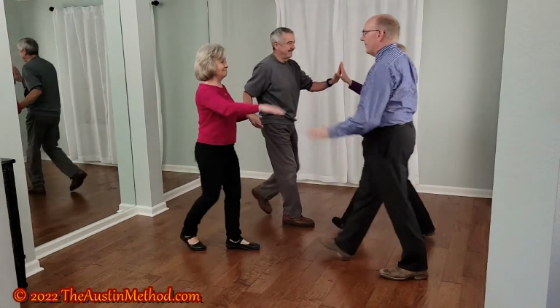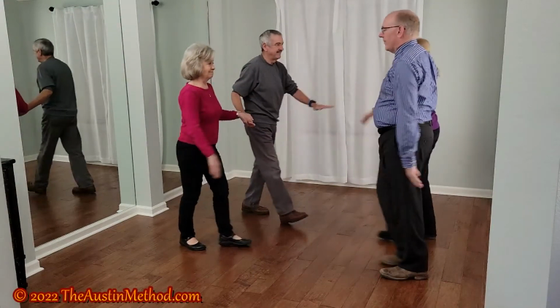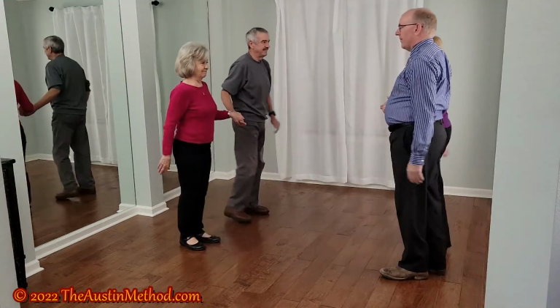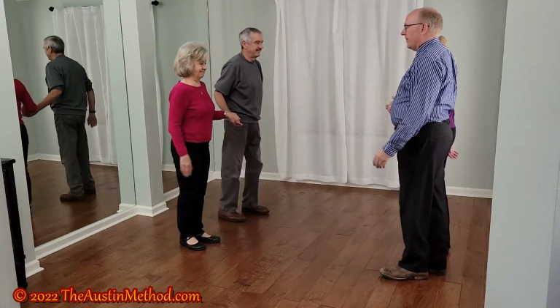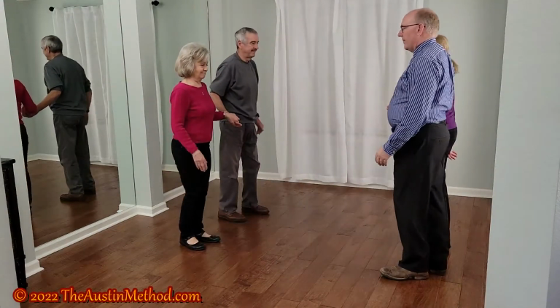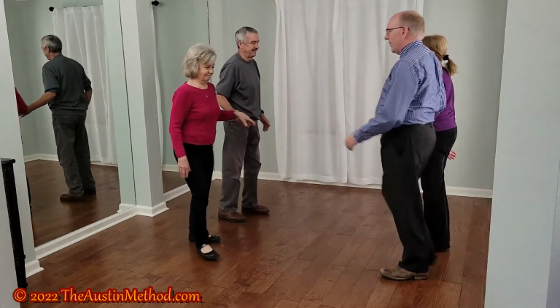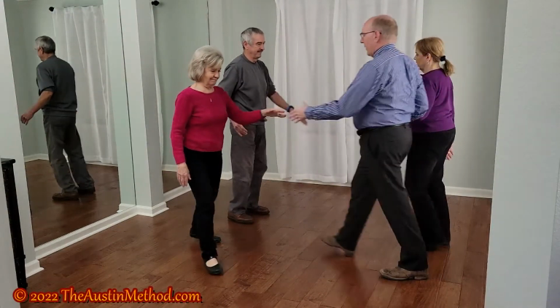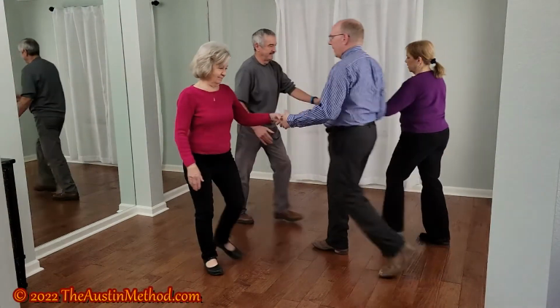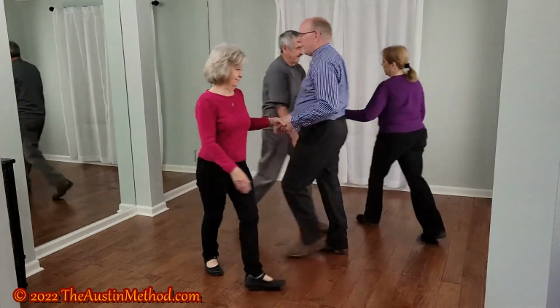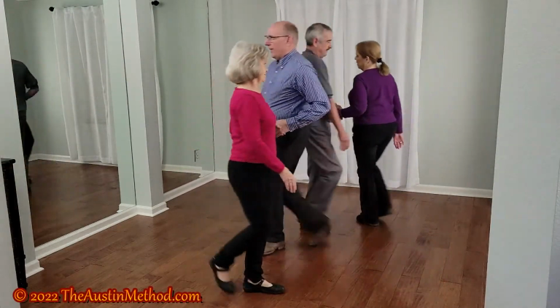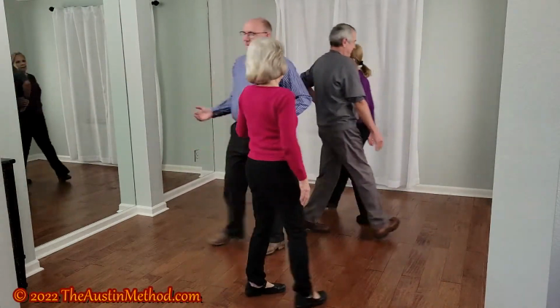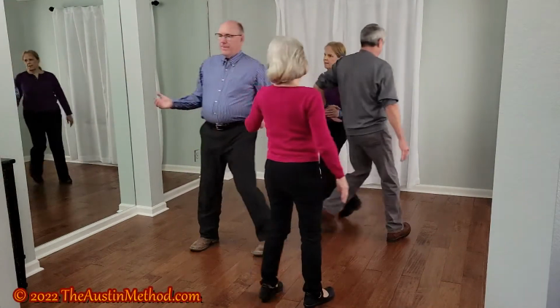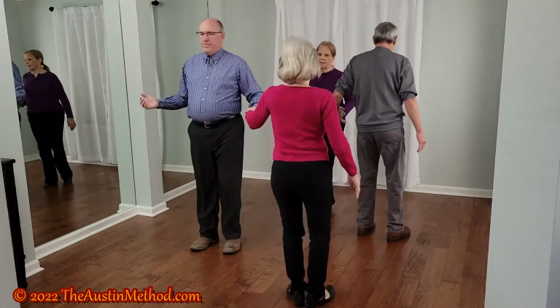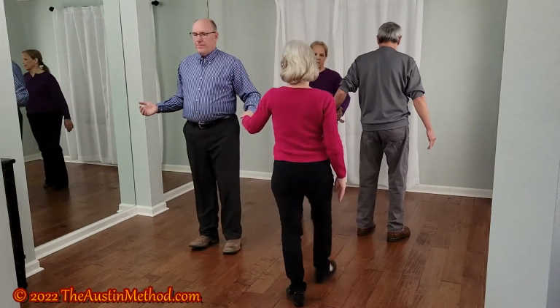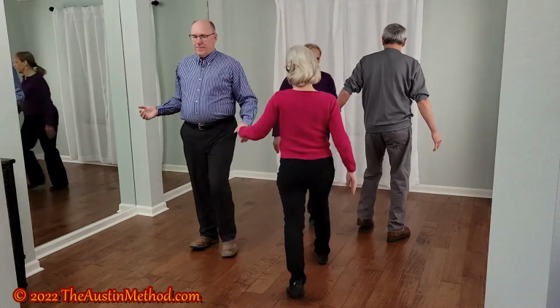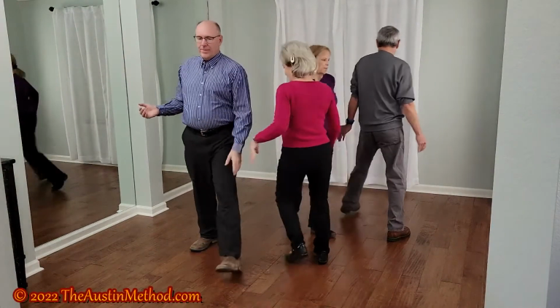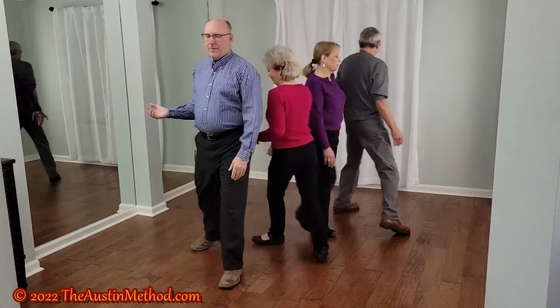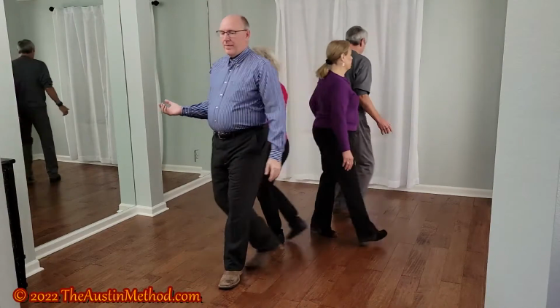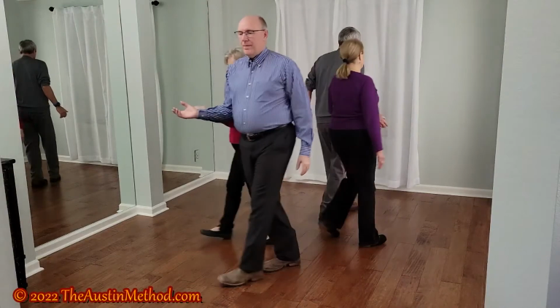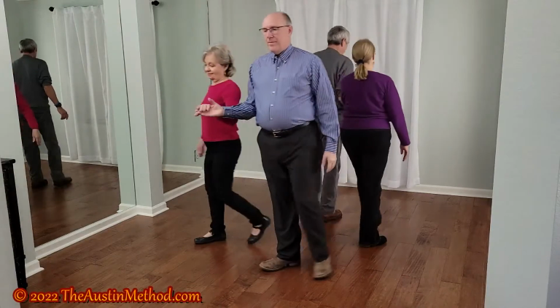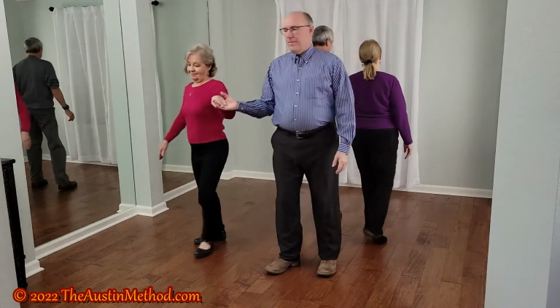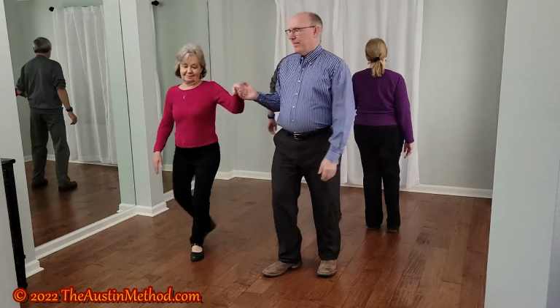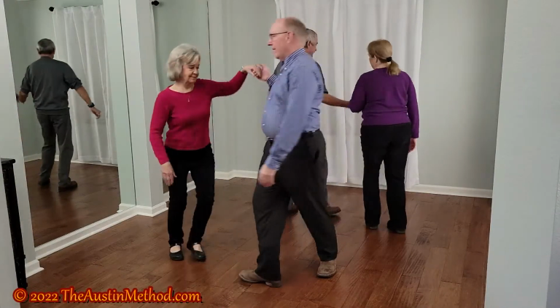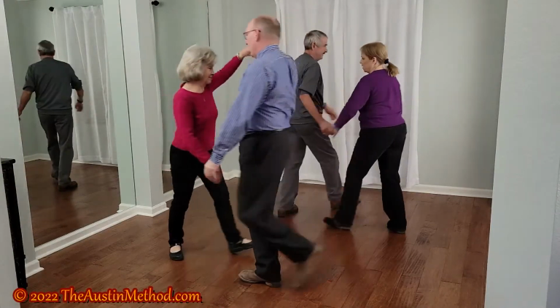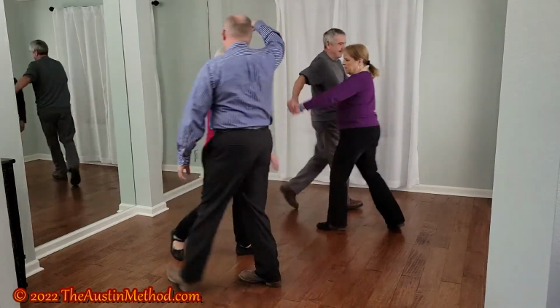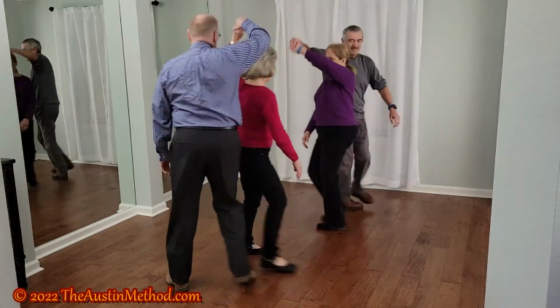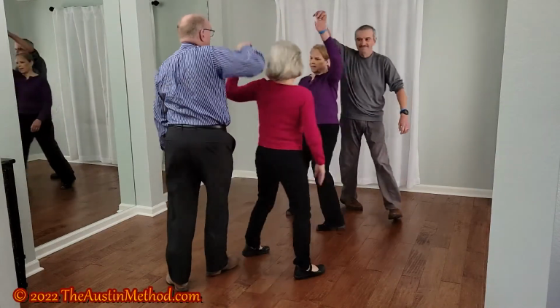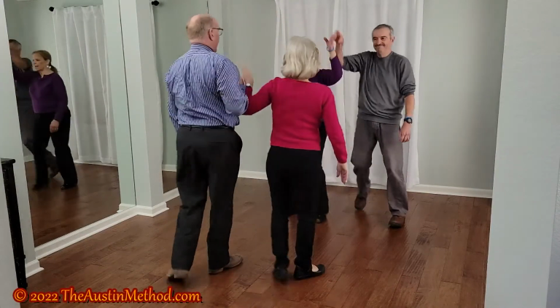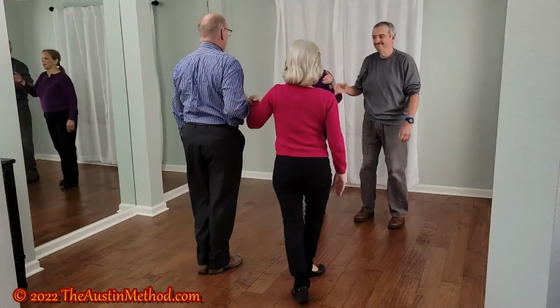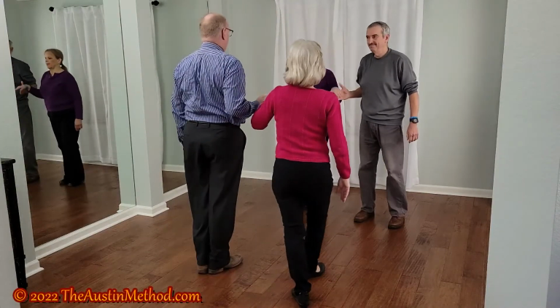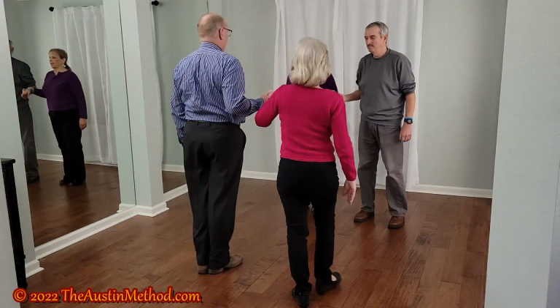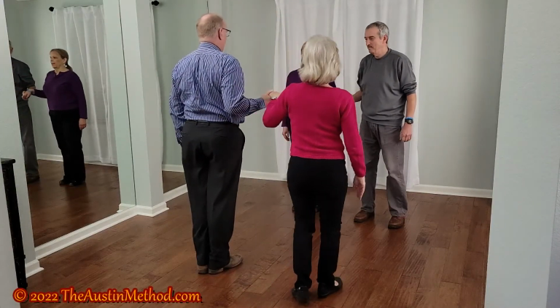Left touch a quarter. Girls run. California twirl. And you should be home.